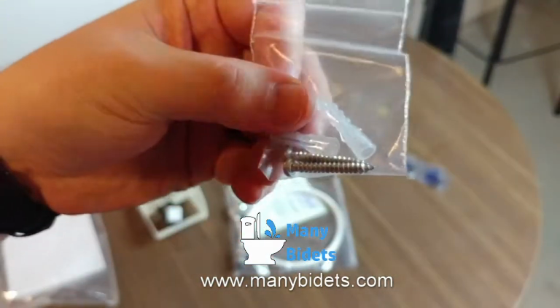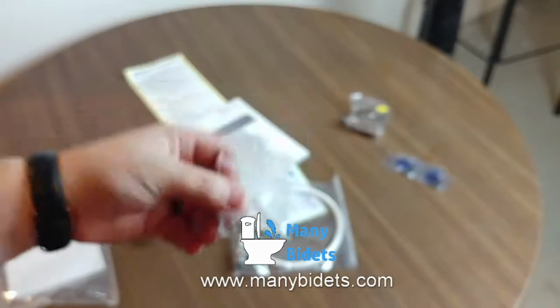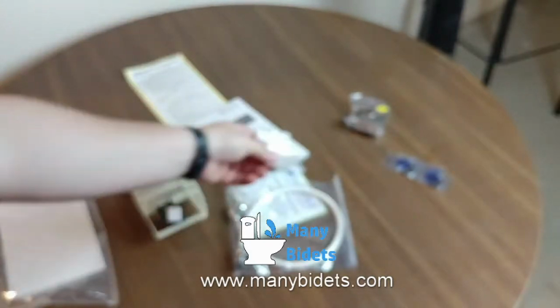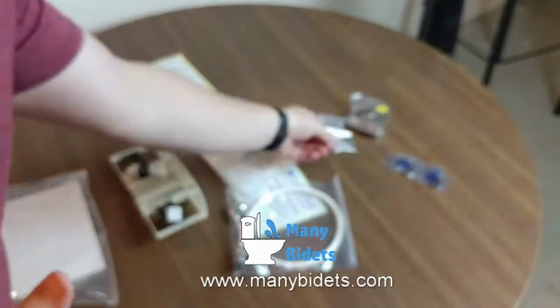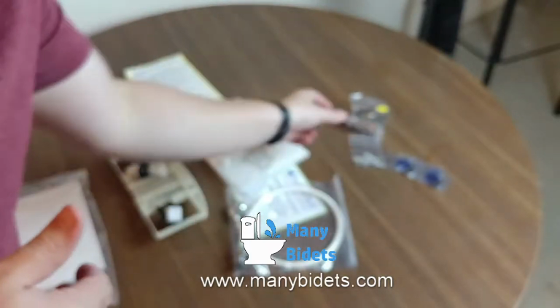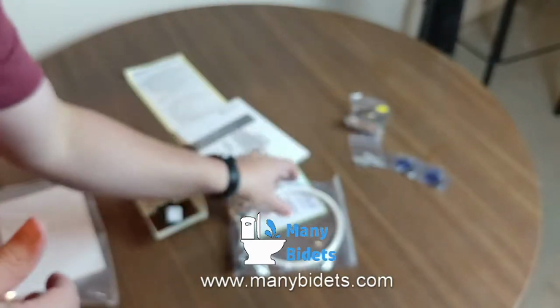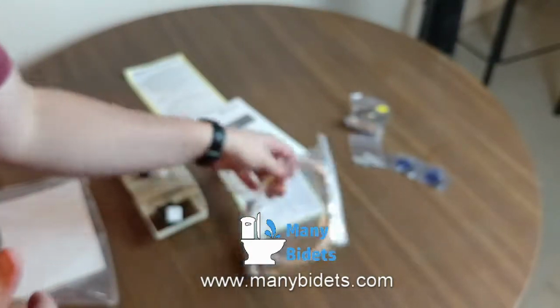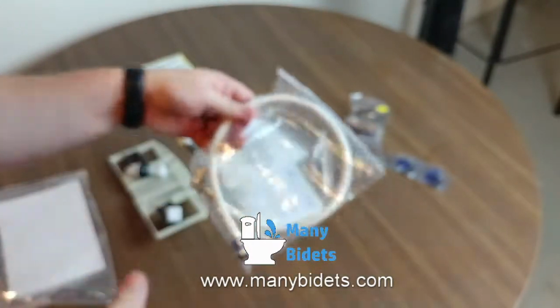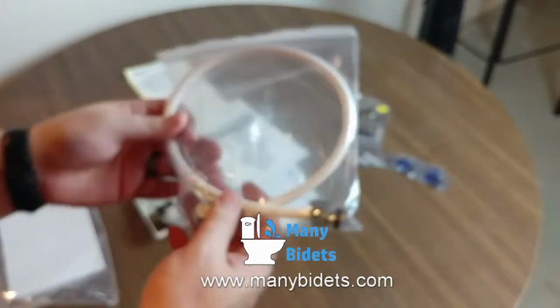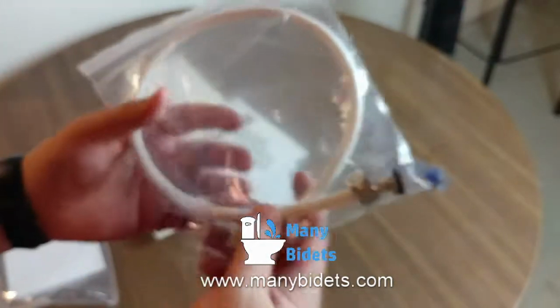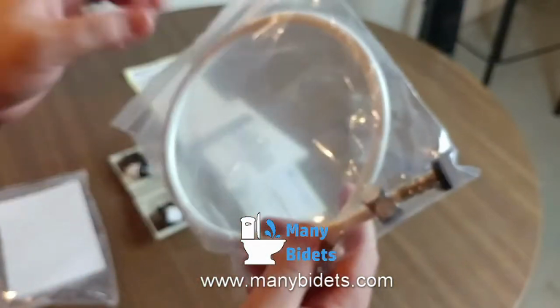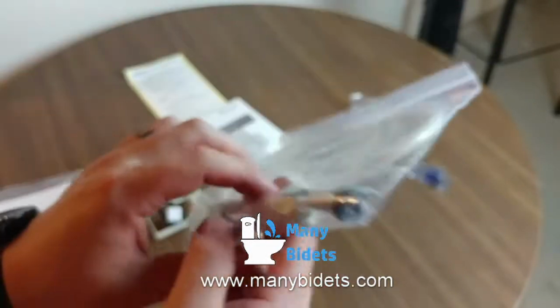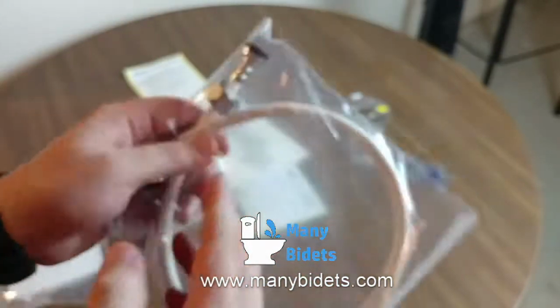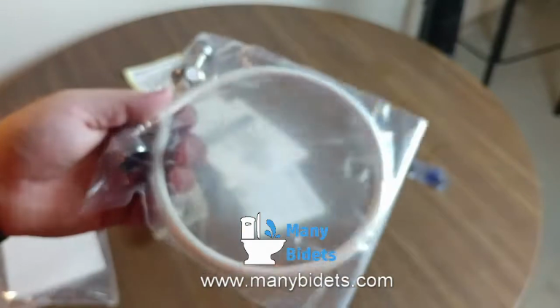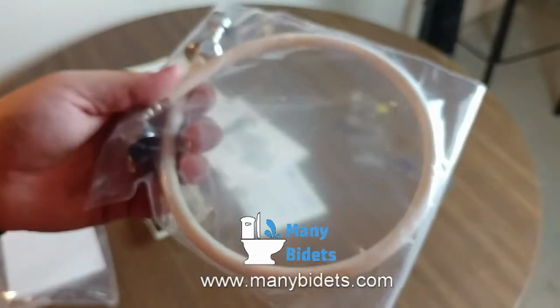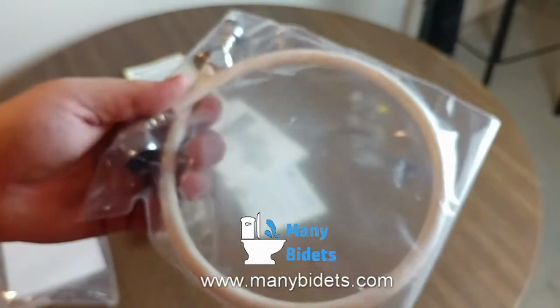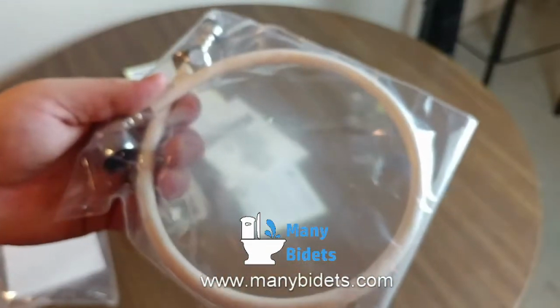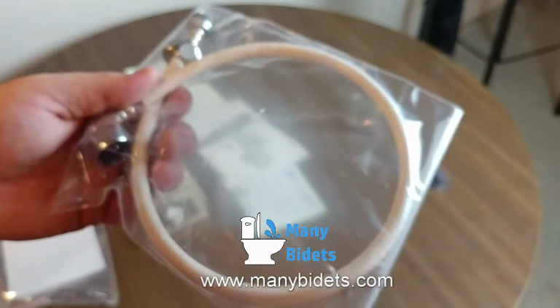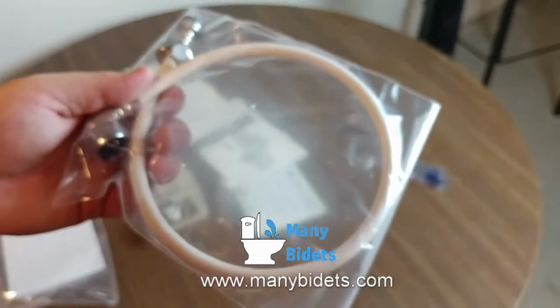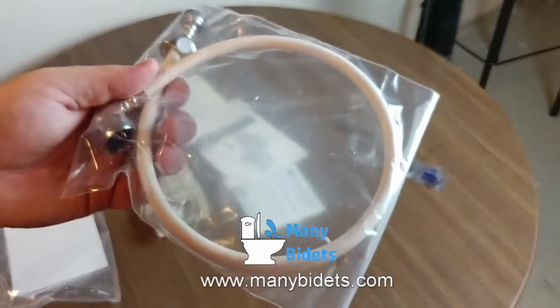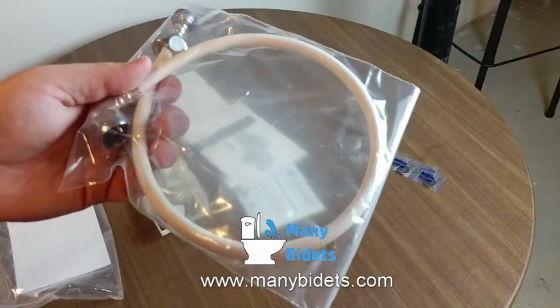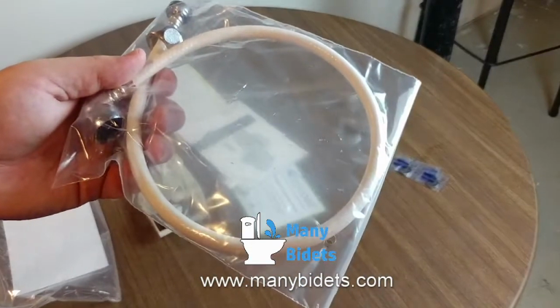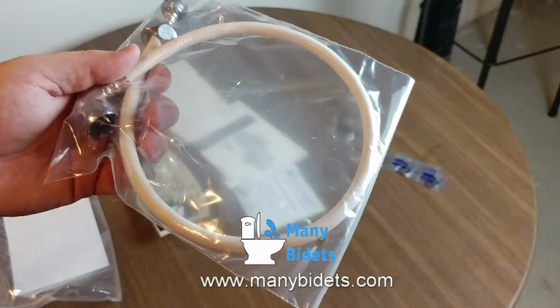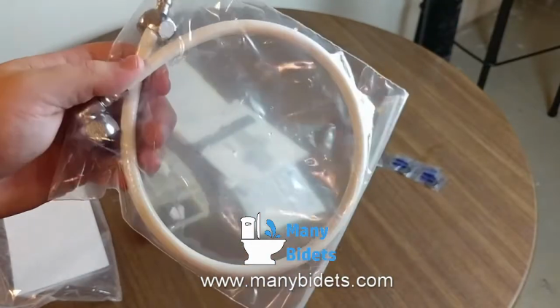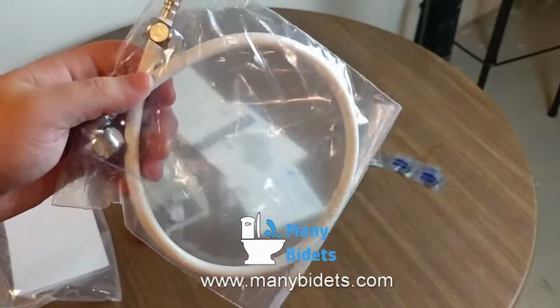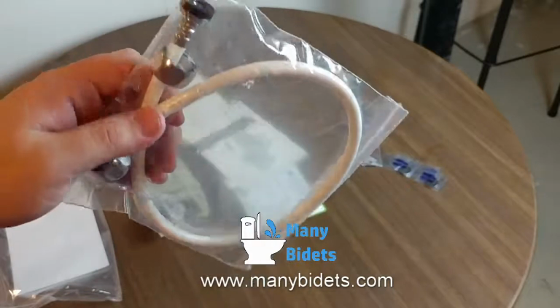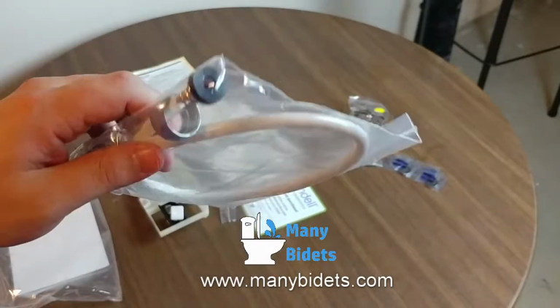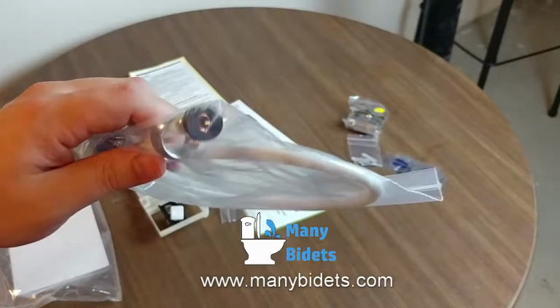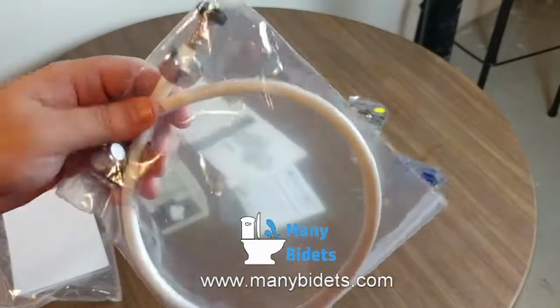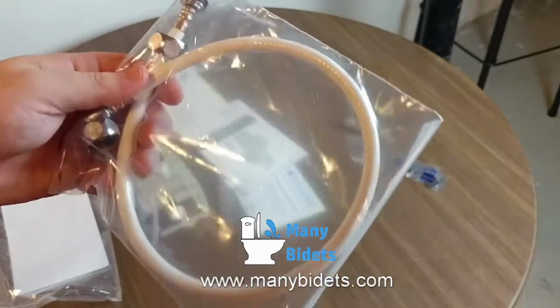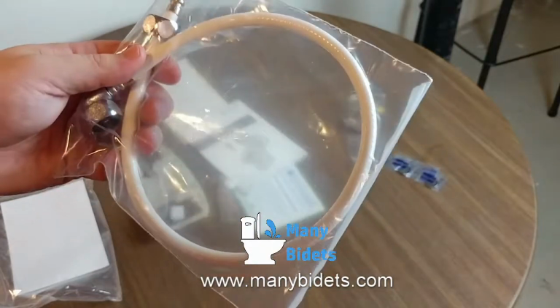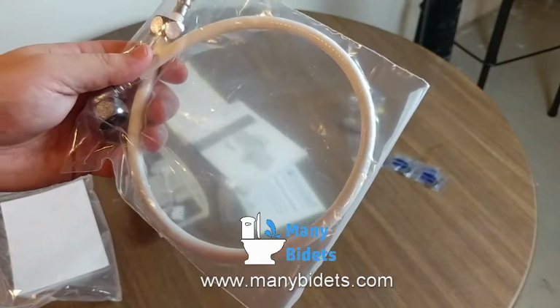Note that the wall mount can also be adhered with a self-adhesive, so you don't need to screw into the wall if you'd prefer not to. Here we see the water supply hose. One end of this hose would connect to the T and the other to the Brondell Swash 1400 to supply water to the seat.